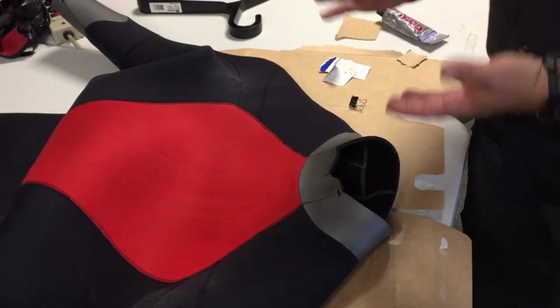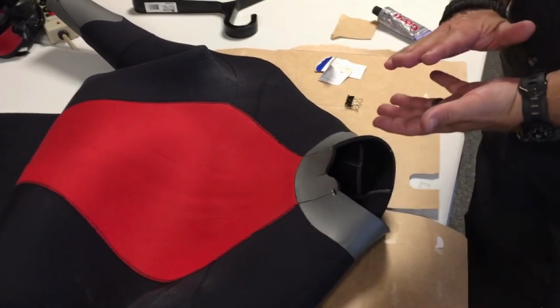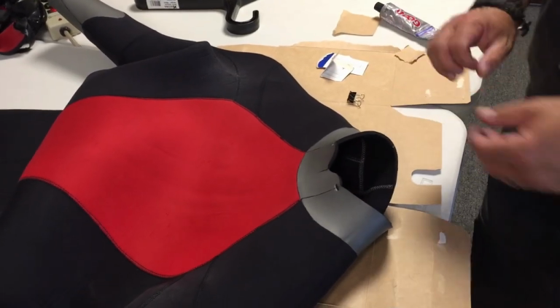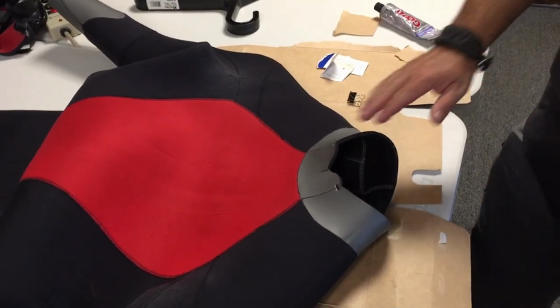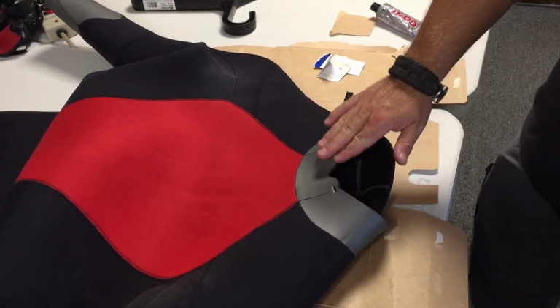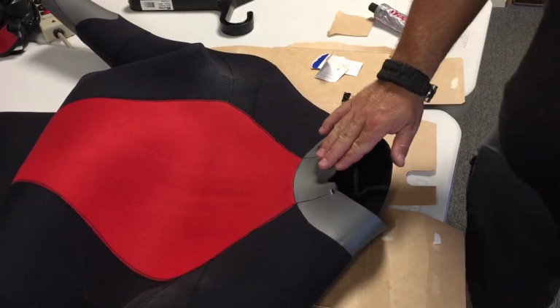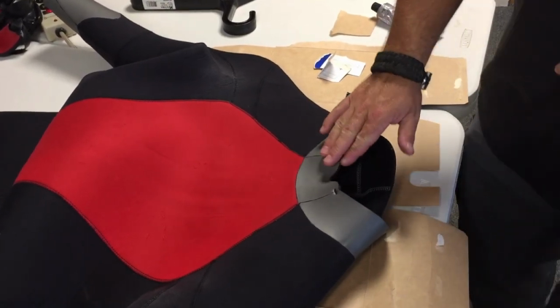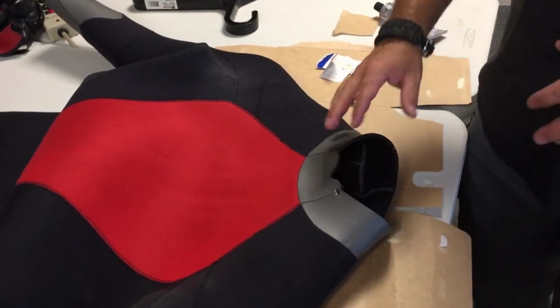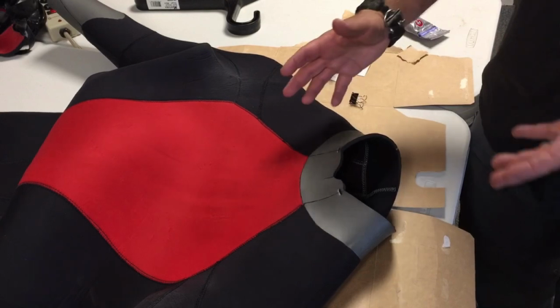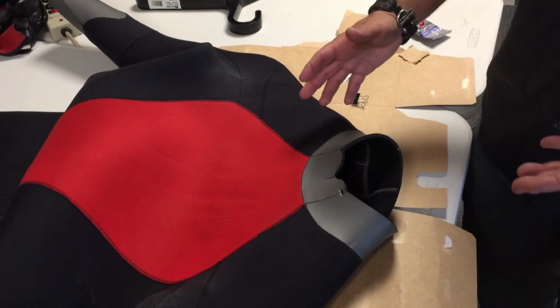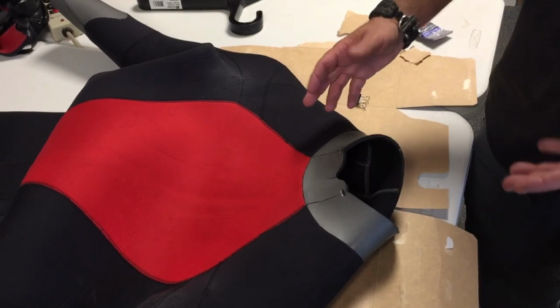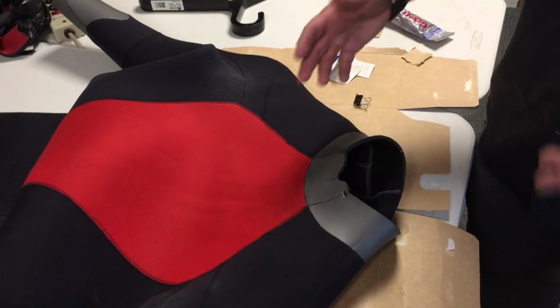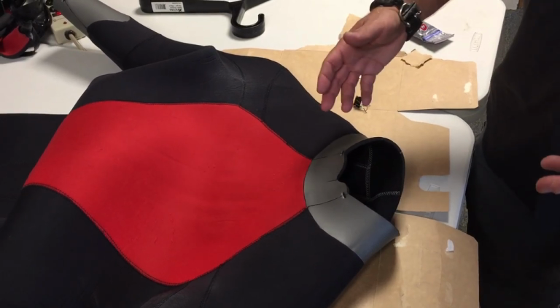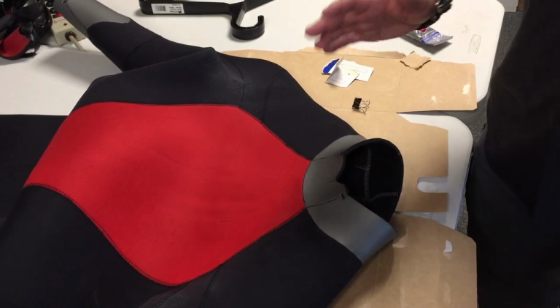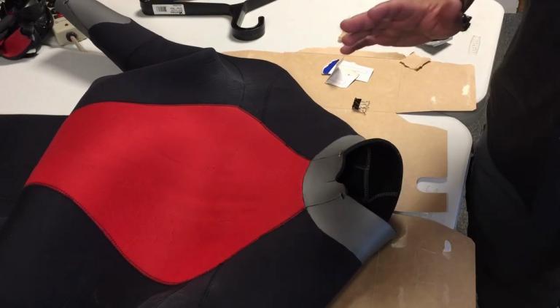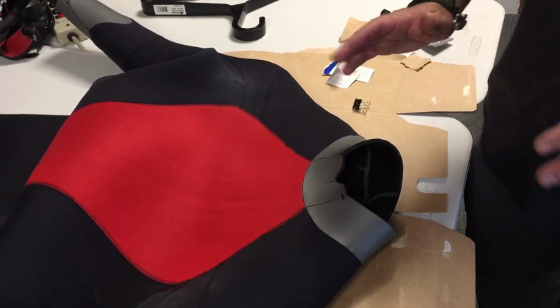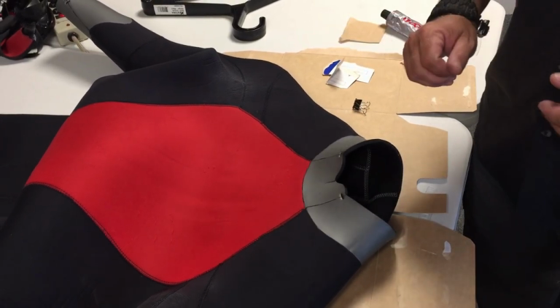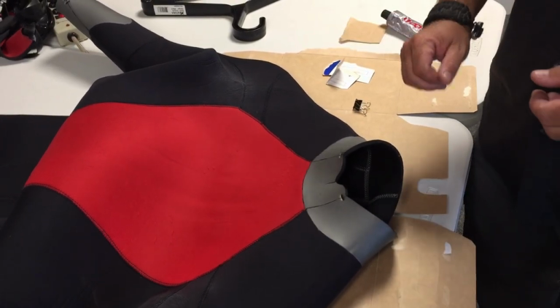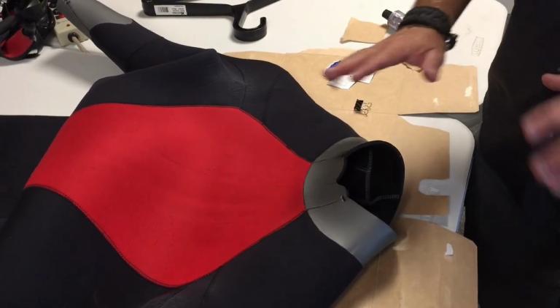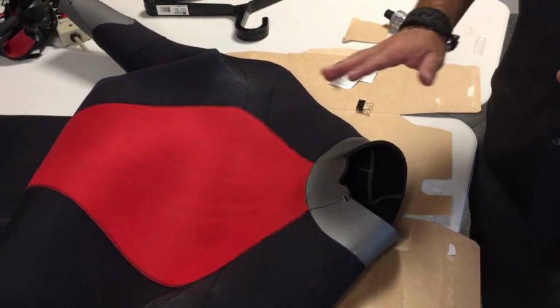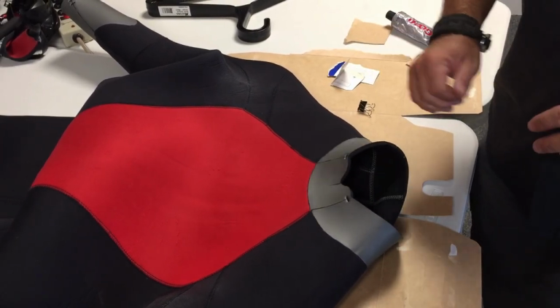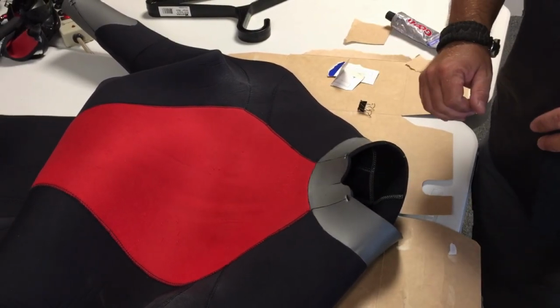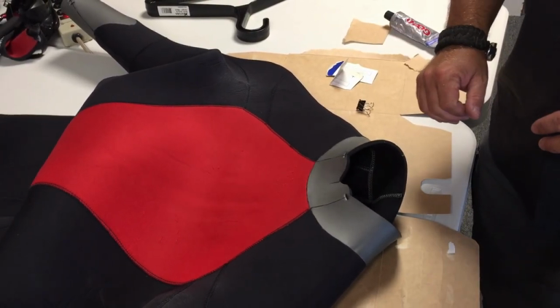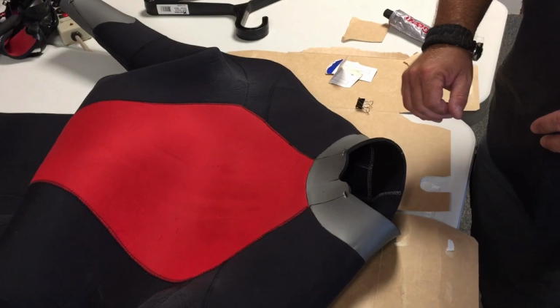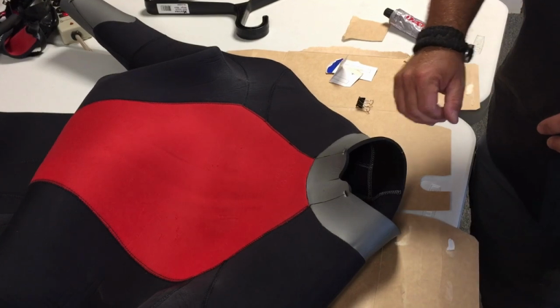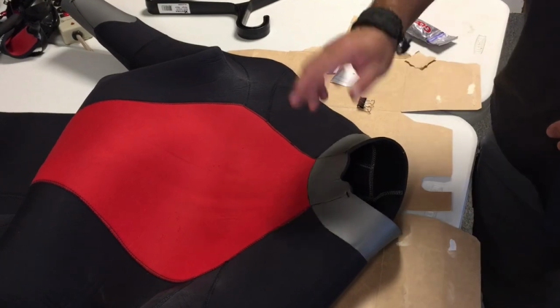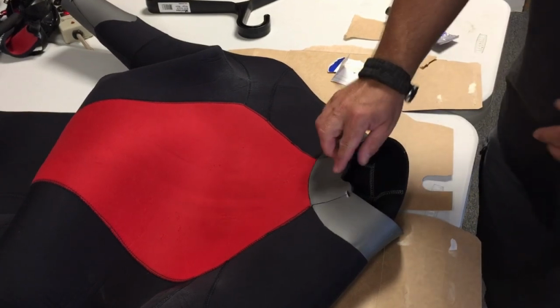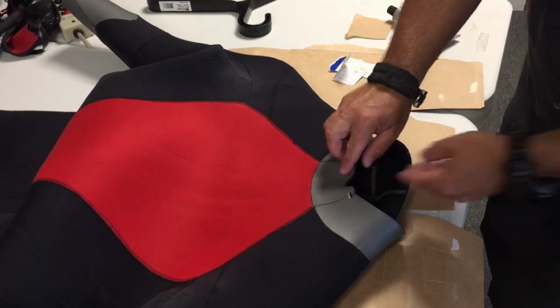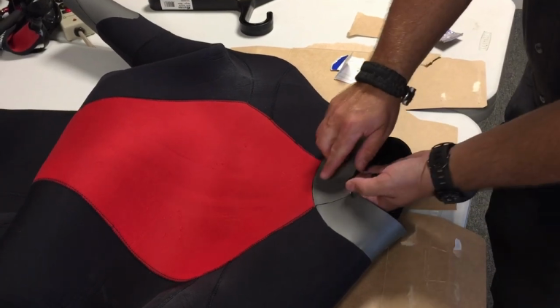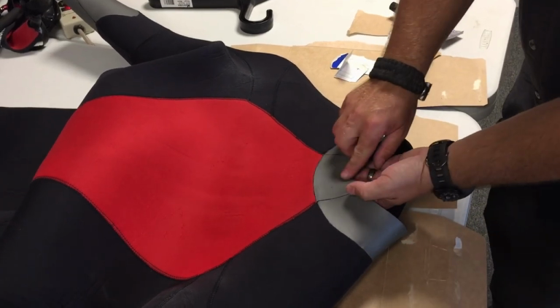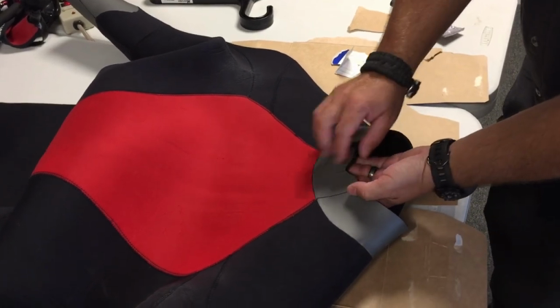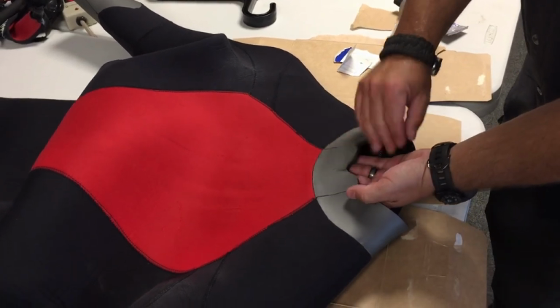That's going to help hold its form. Once I have this done, I'm going to let it set overnight. I'll check it in the morning — if I need to re-glue something I can, but after about a 24-hour period it should be good to go.